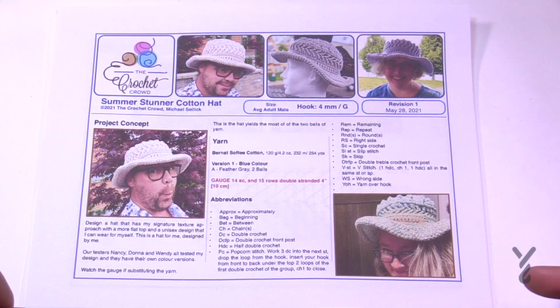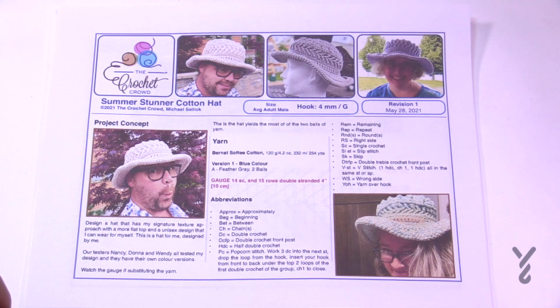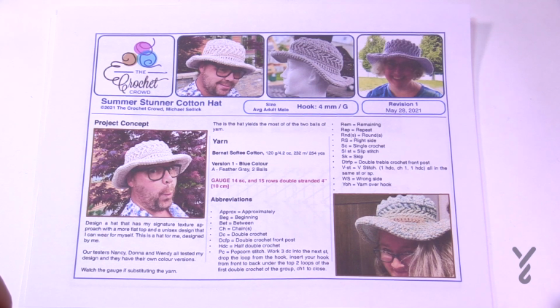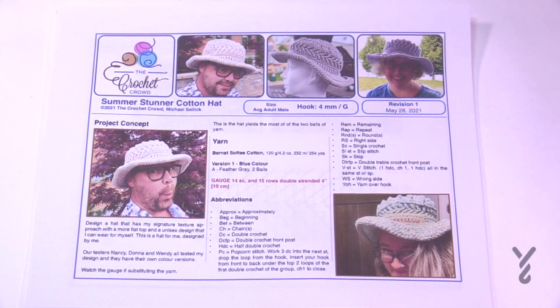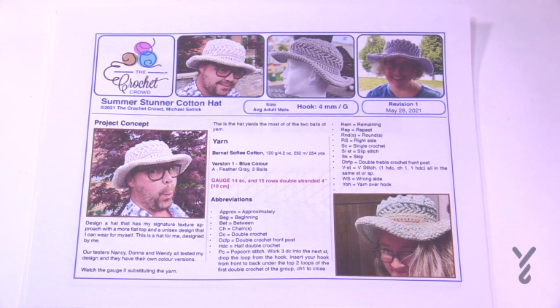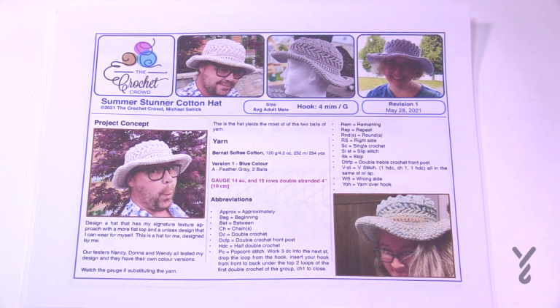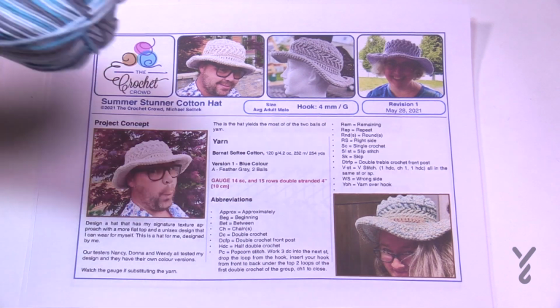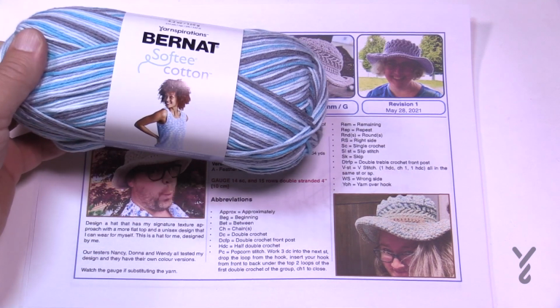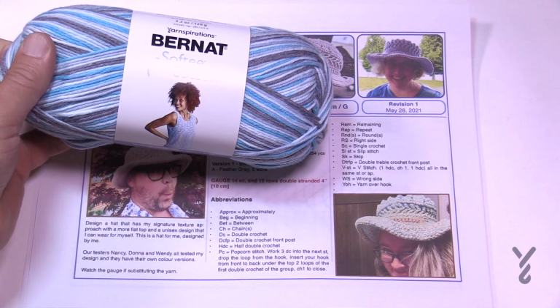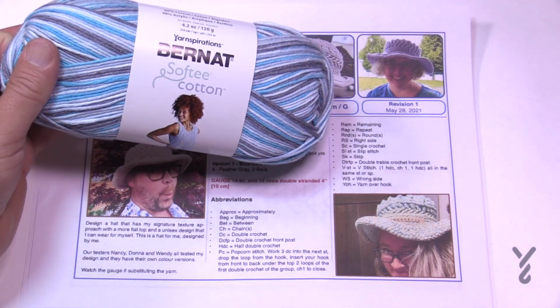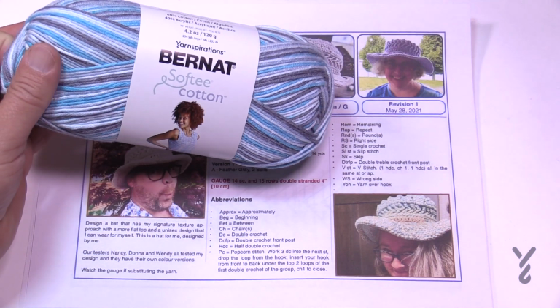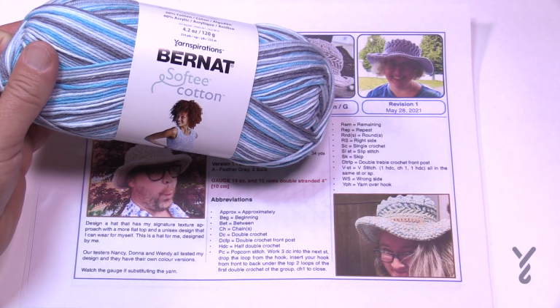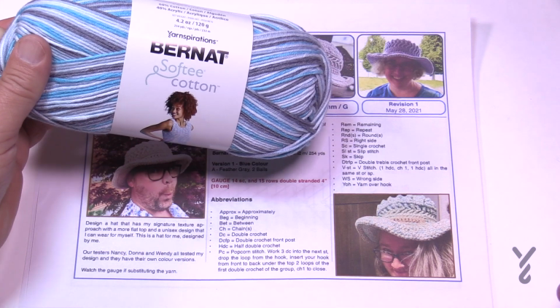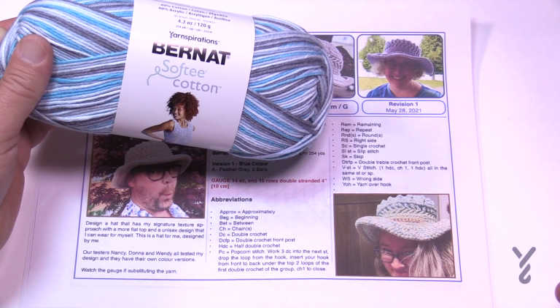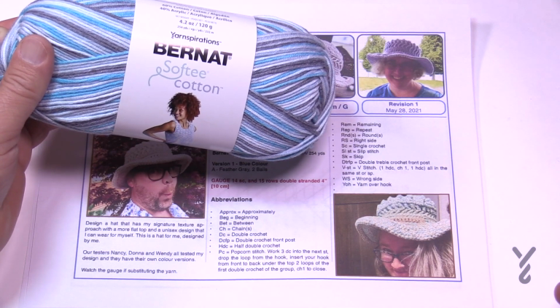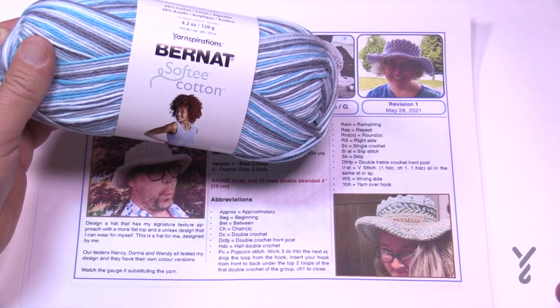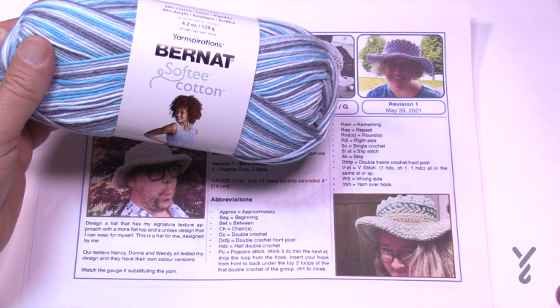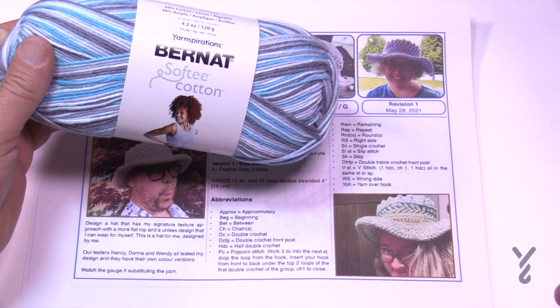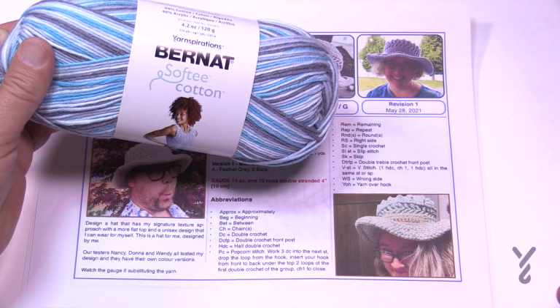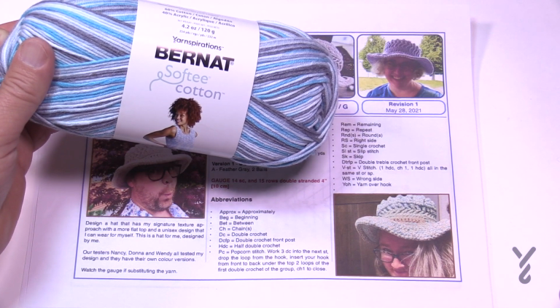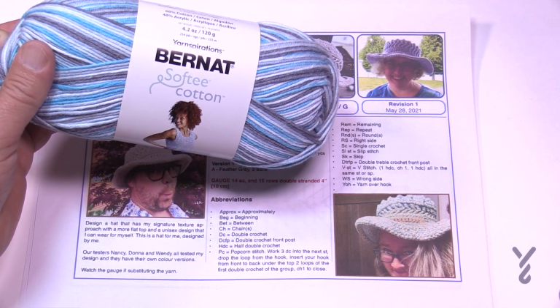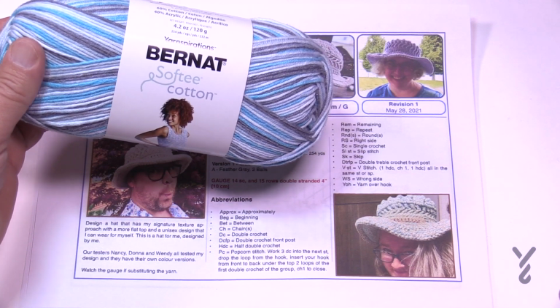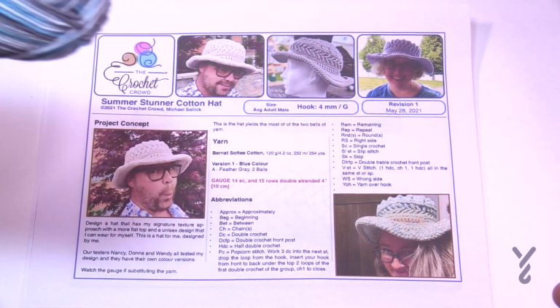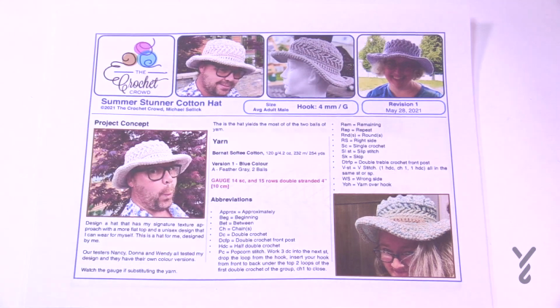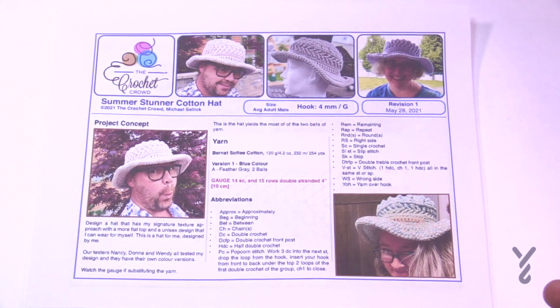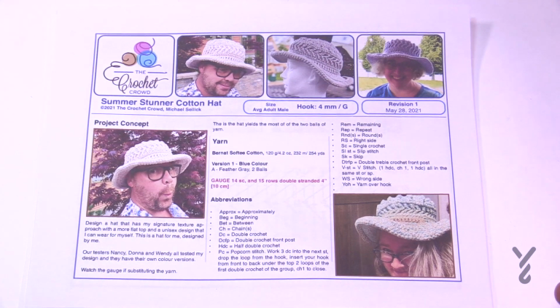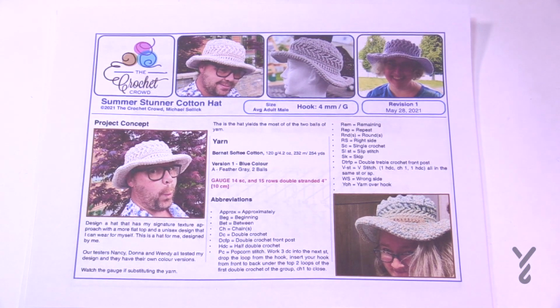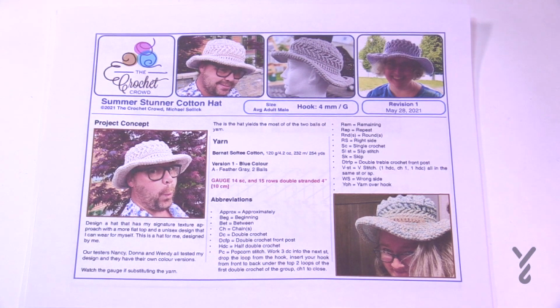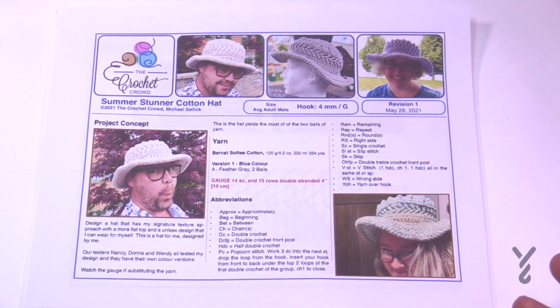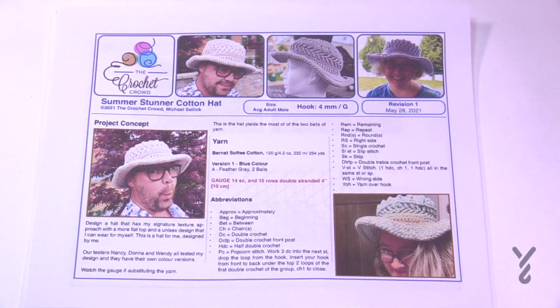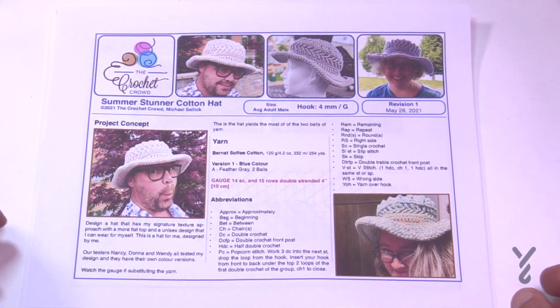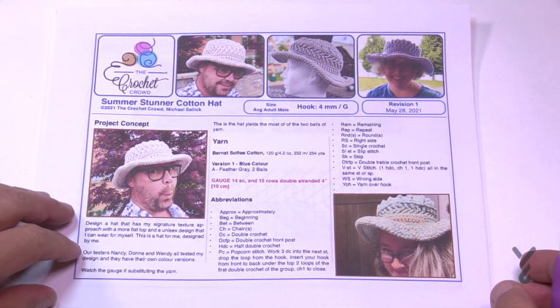We have two balls of Bernat Softy Cotton and we're going to be double stranding, but the brim is actually triple stranded — you still only need two balls, and when we get there I'll show you some tips. You'll use a 4mm, size G, crochet hook. Please make sure that you're watching the gauge, so if you are going to substitute your yarn just make sure you watch the gauge.